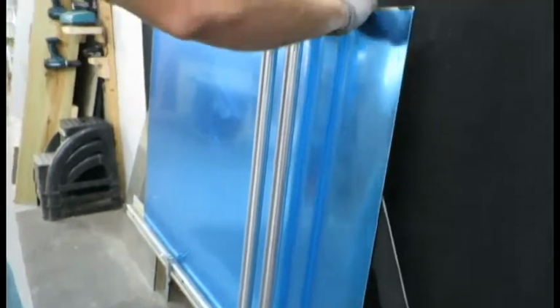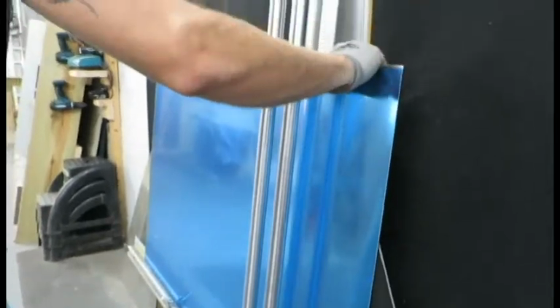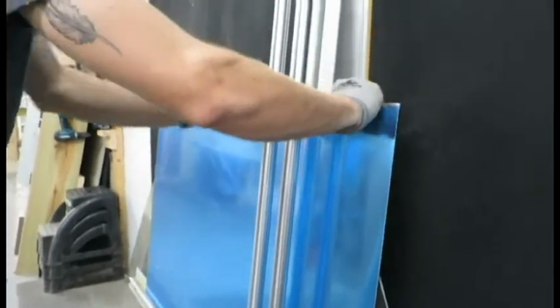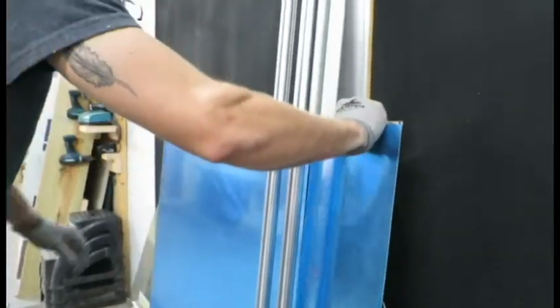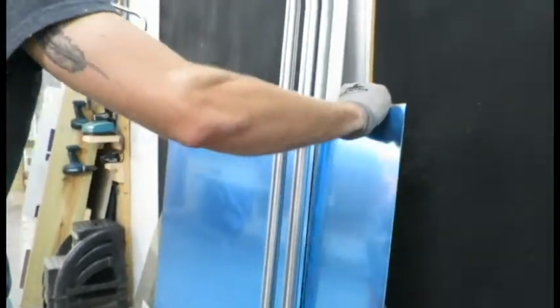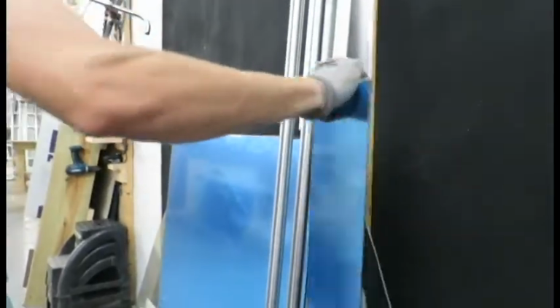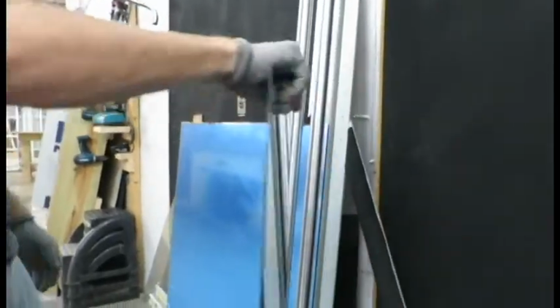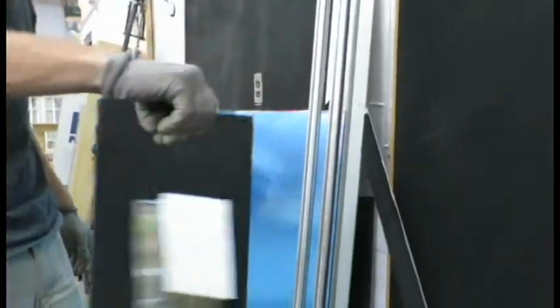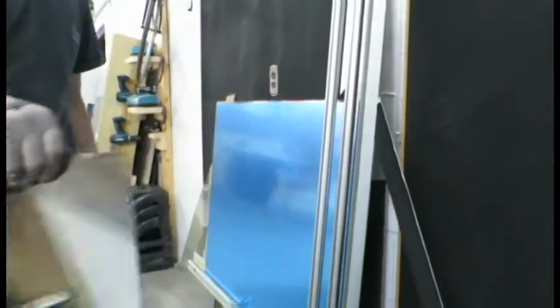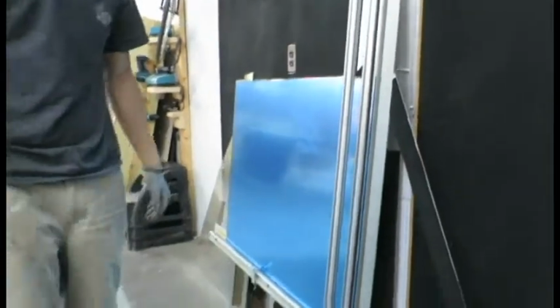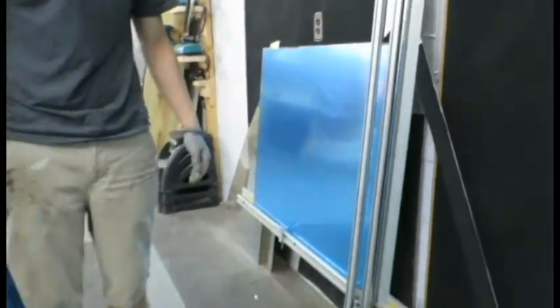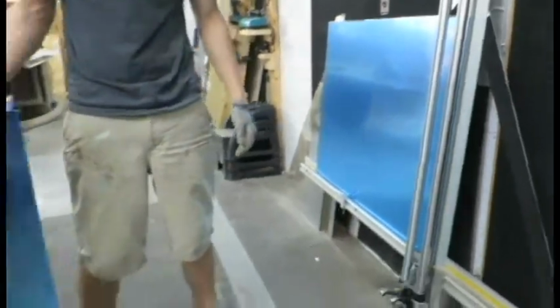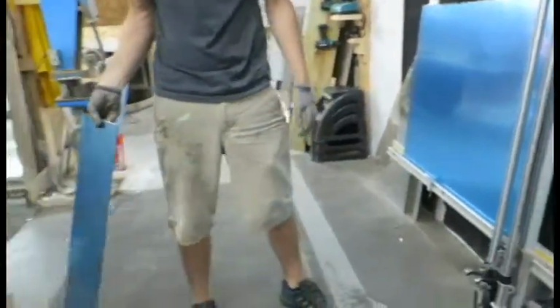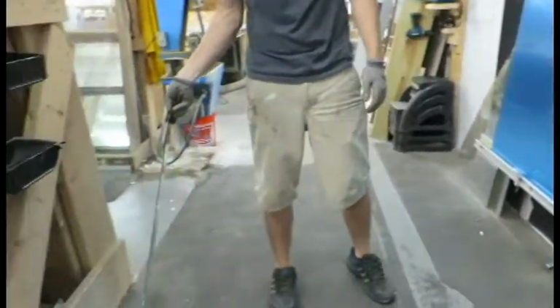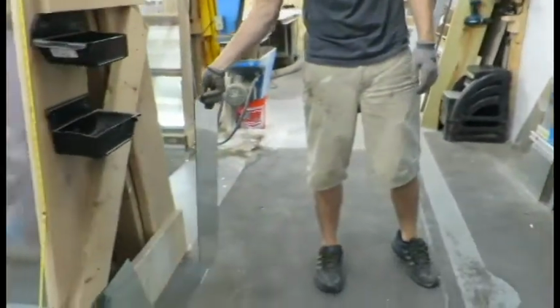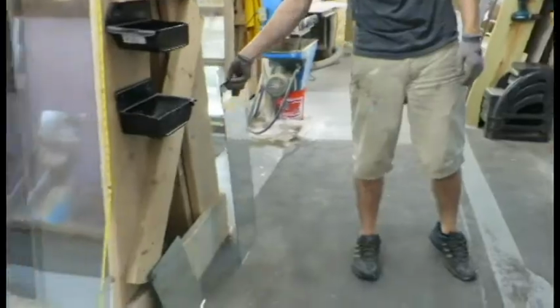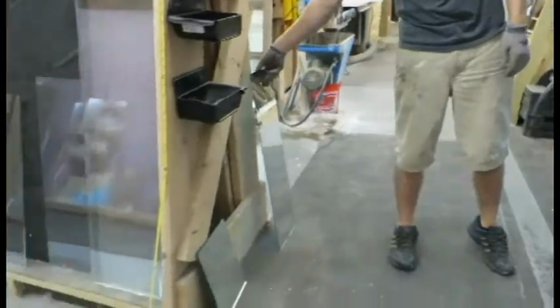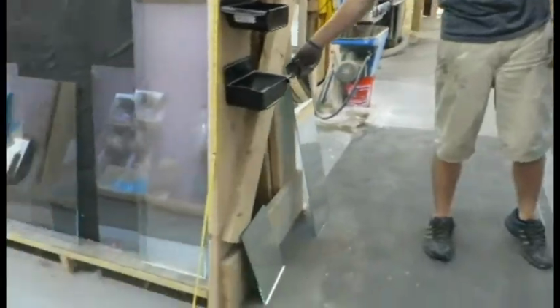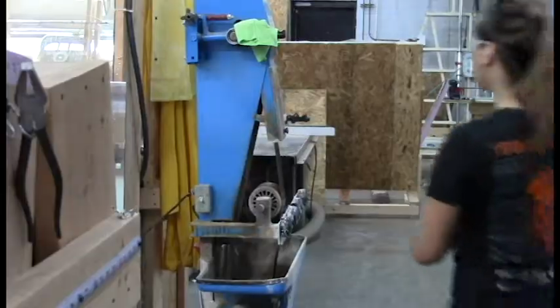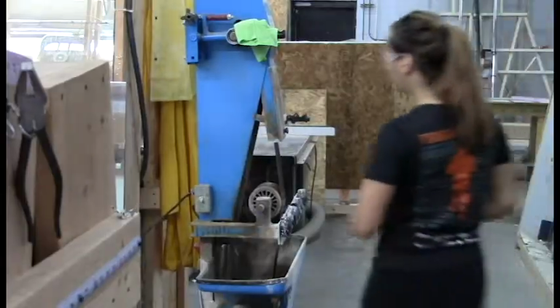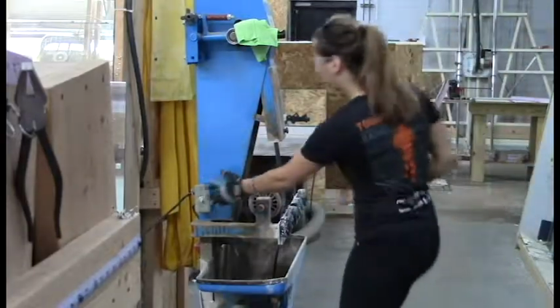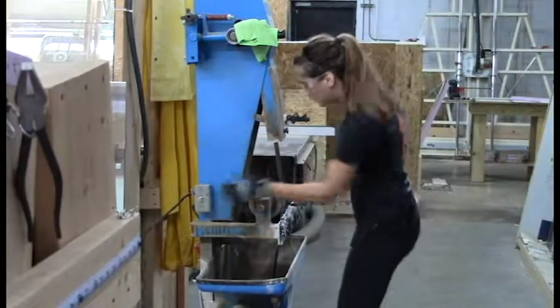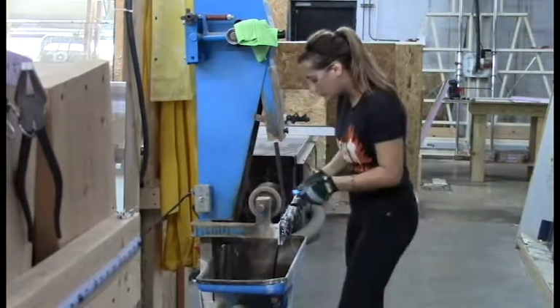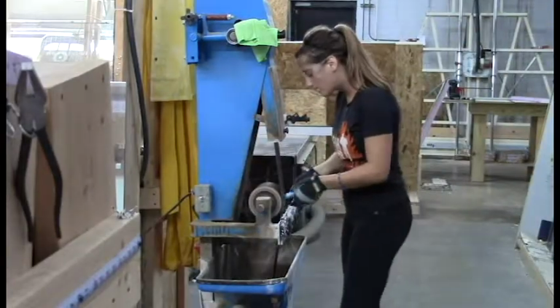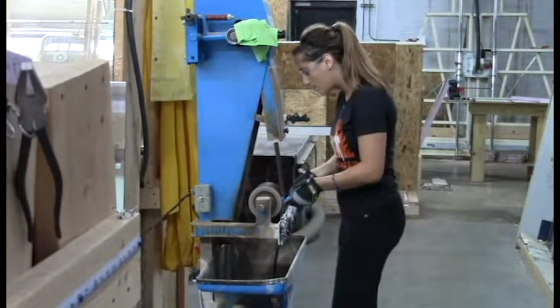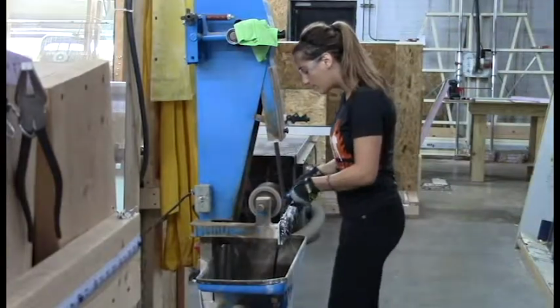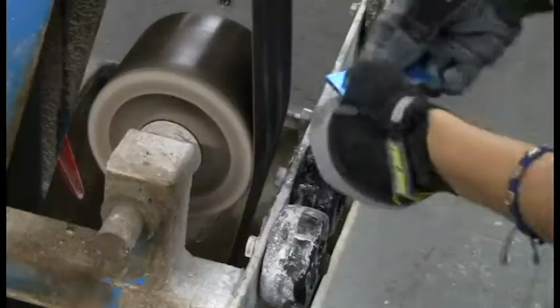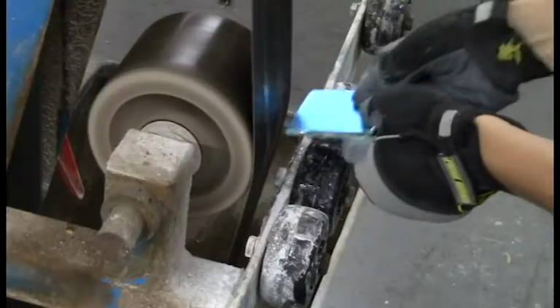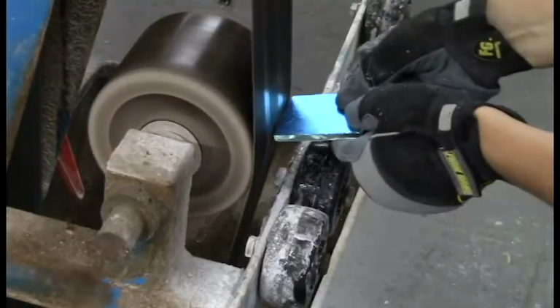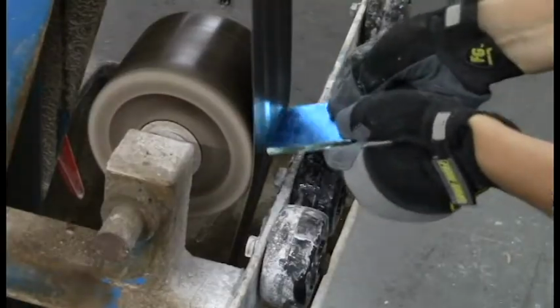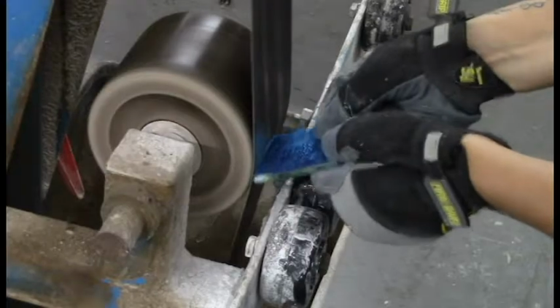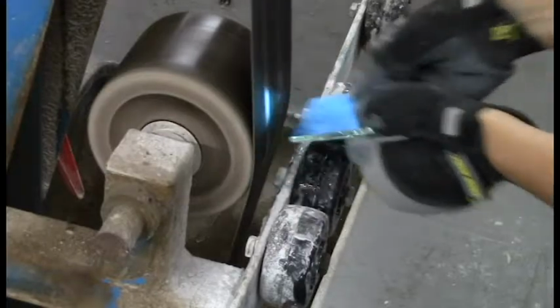Applying pressure from the top to bottom cuts through the laminate and scores the glass evenly. We offer polished edges, rounded corners, and different shapes such as circles and trapezoids.